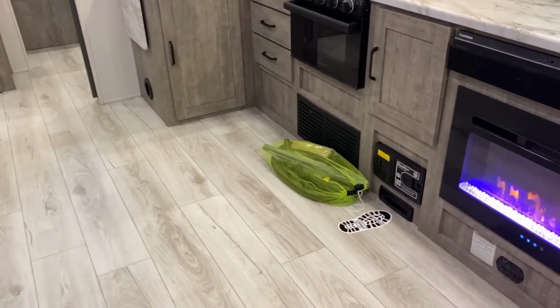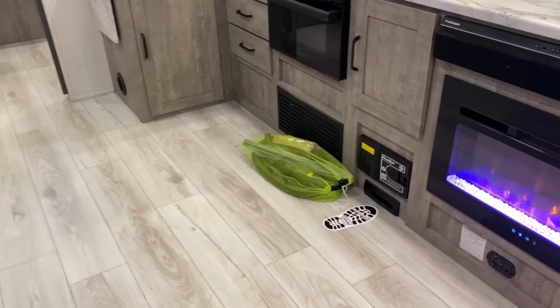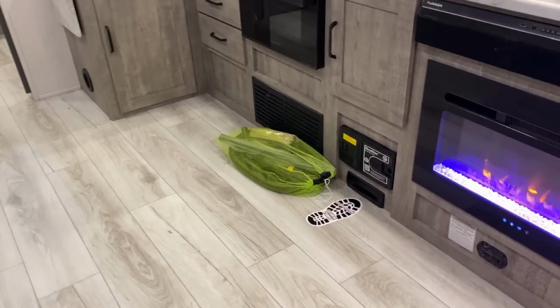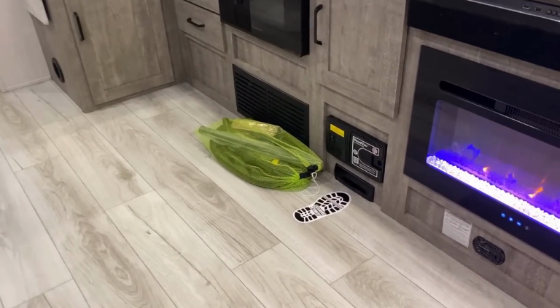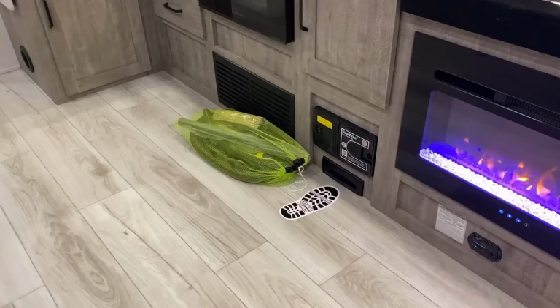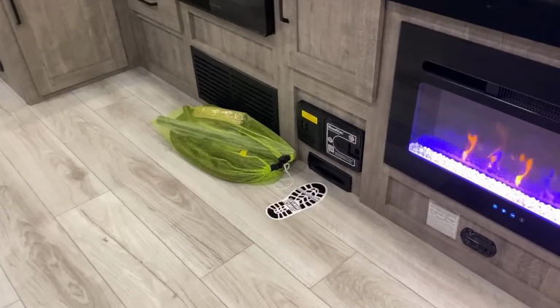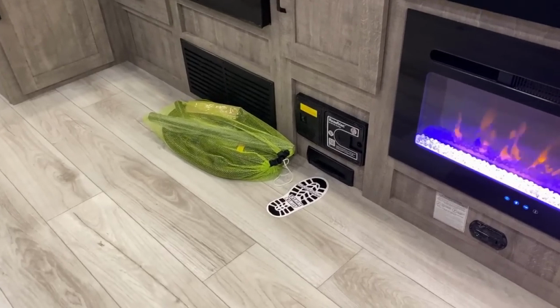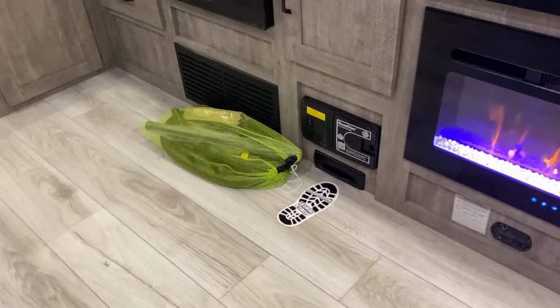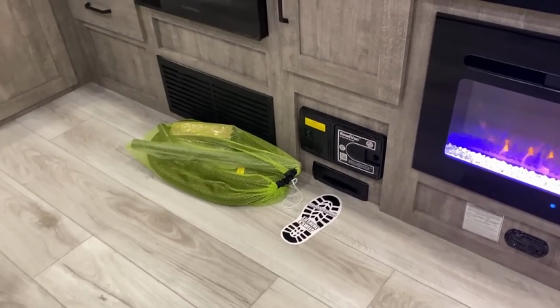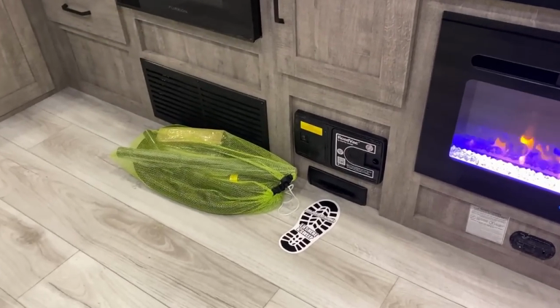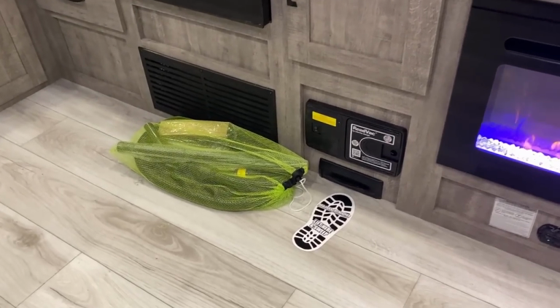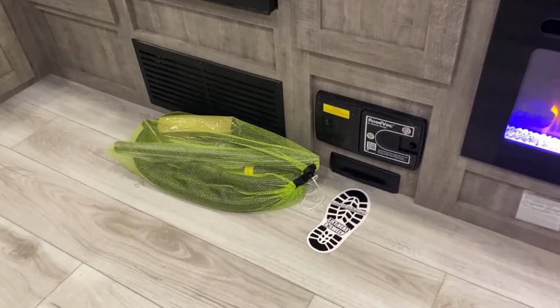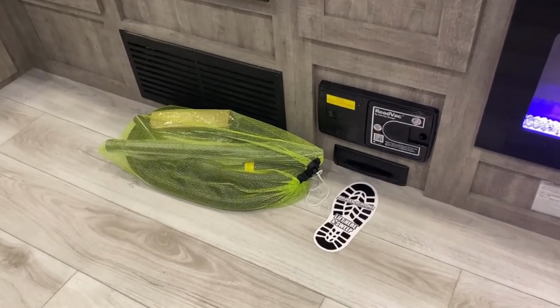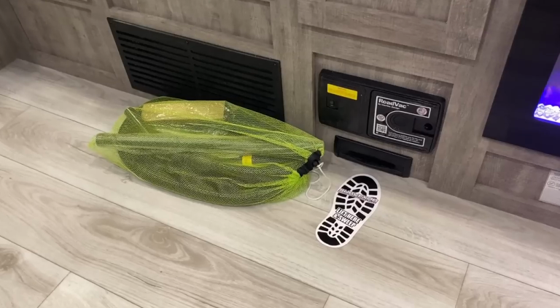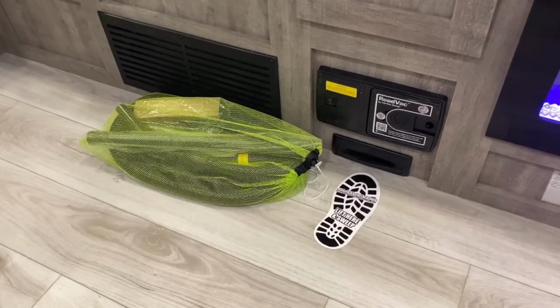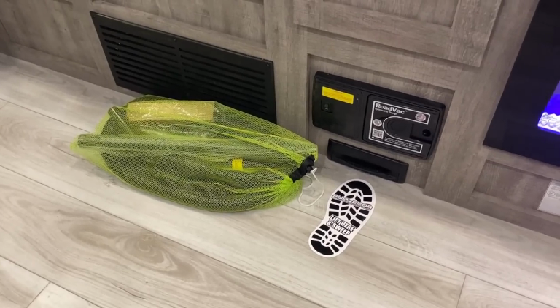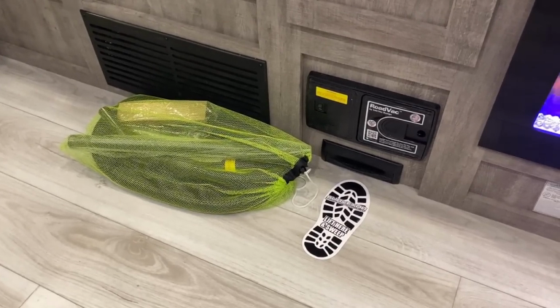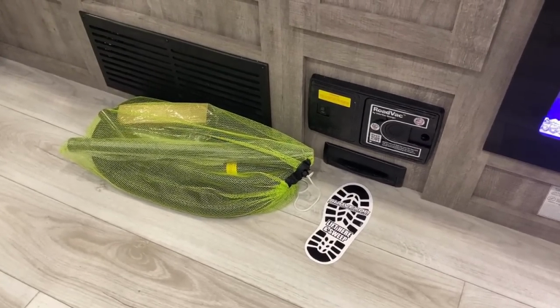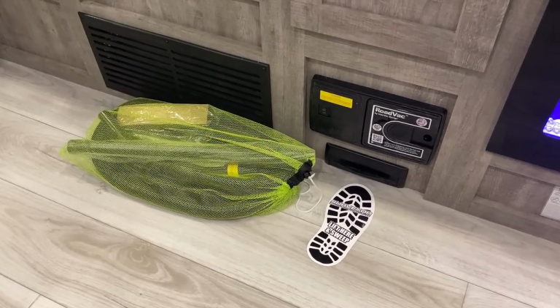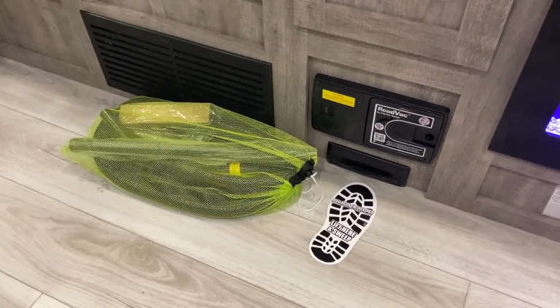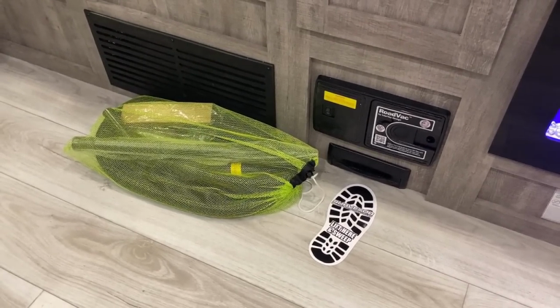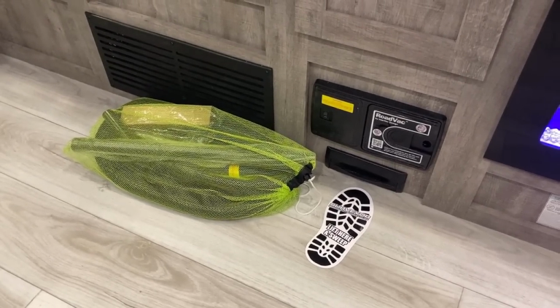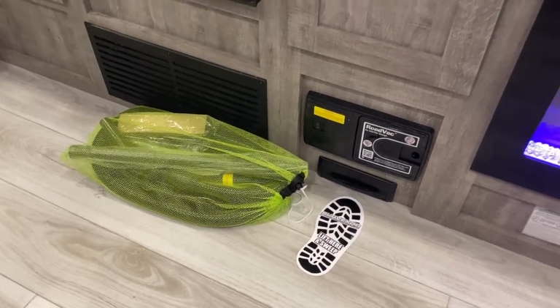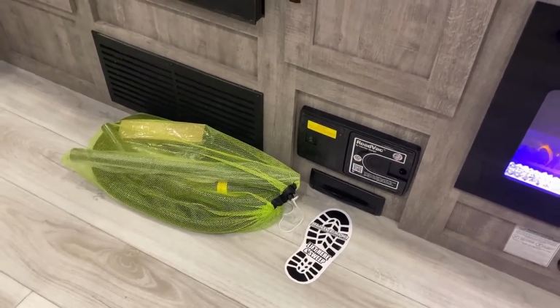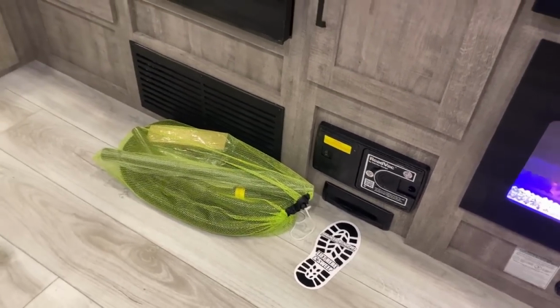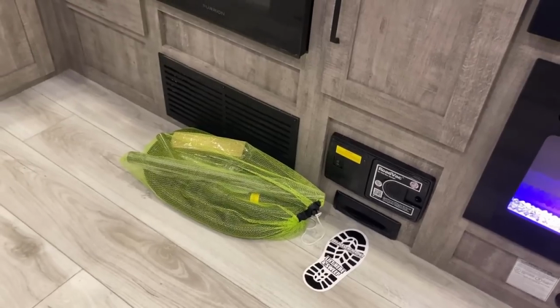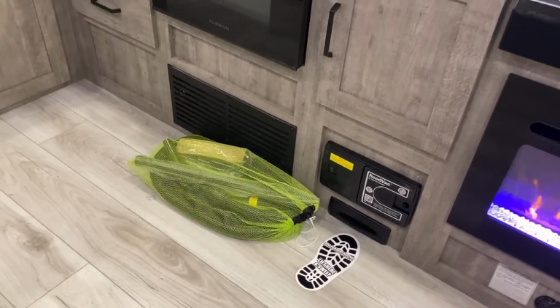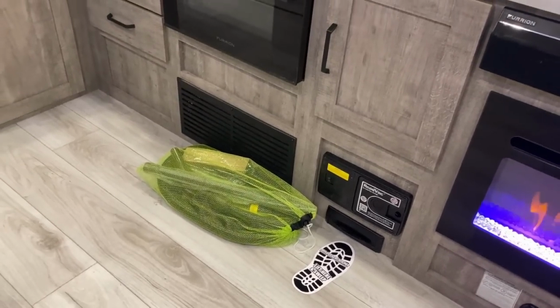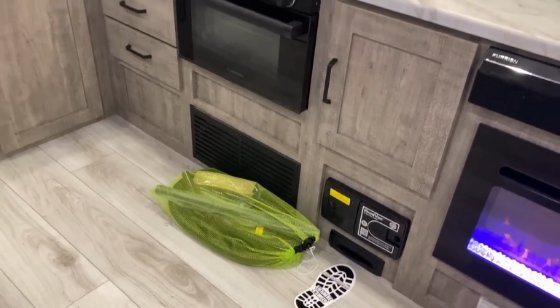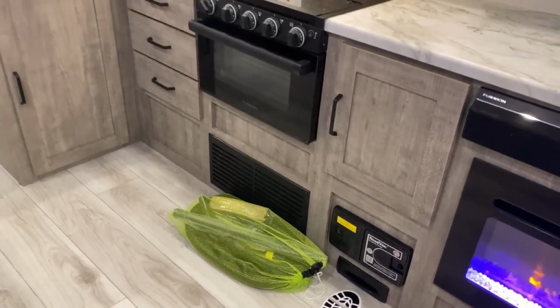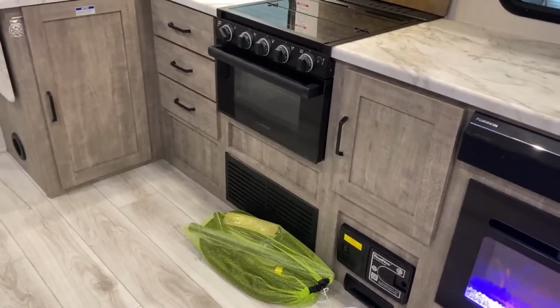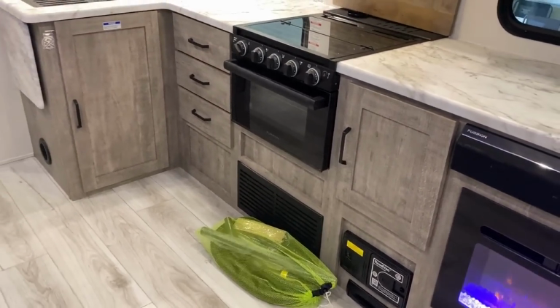I've talked about how their central vacuum system includes all the hoses, but I don't think I ever bothered pulling them out before. It's not a game changer now that you see it, but I thought it'd be neat to include that extra sort of stuff.